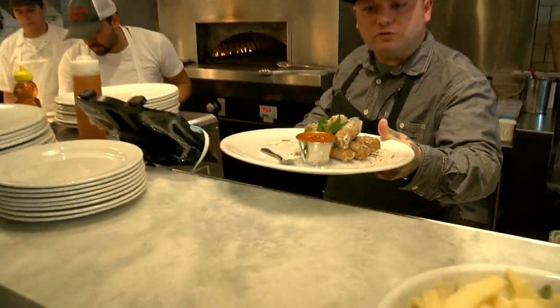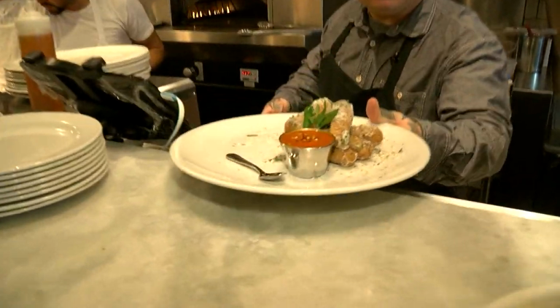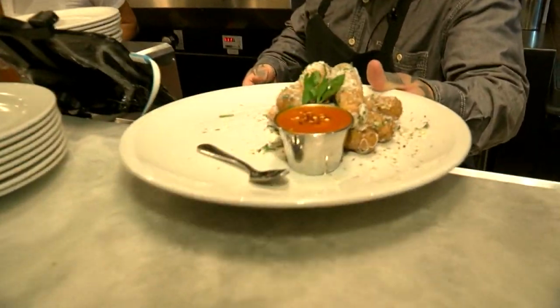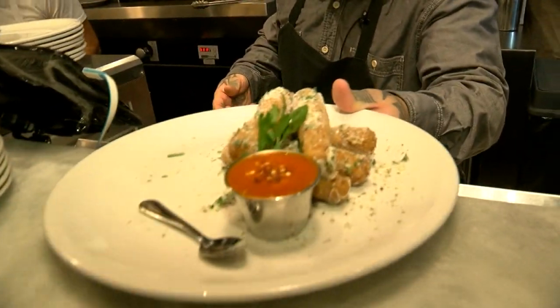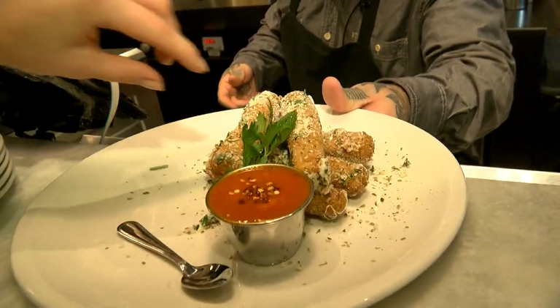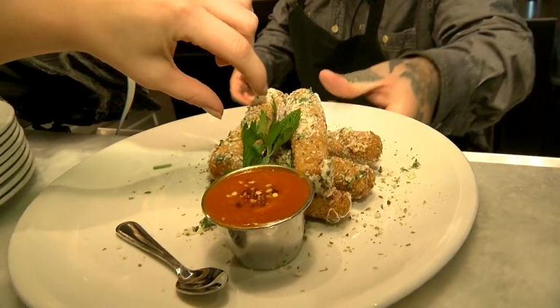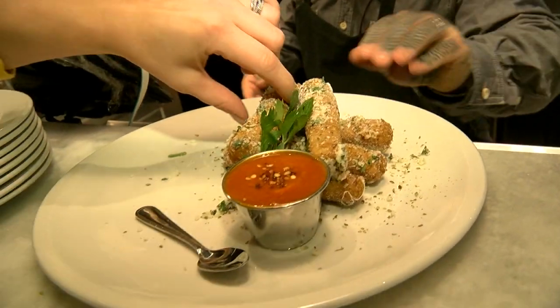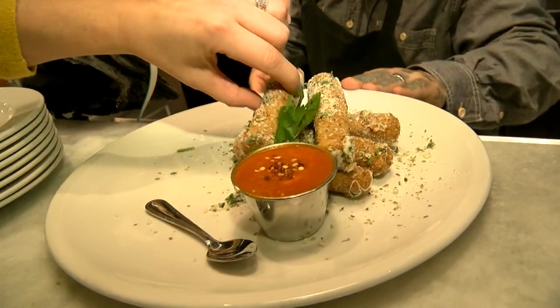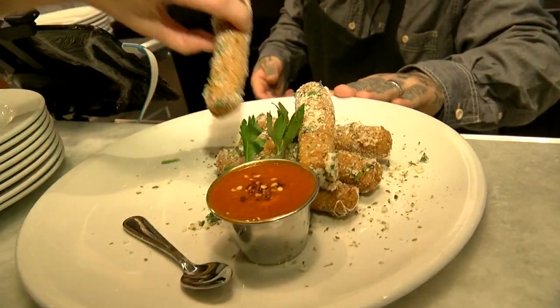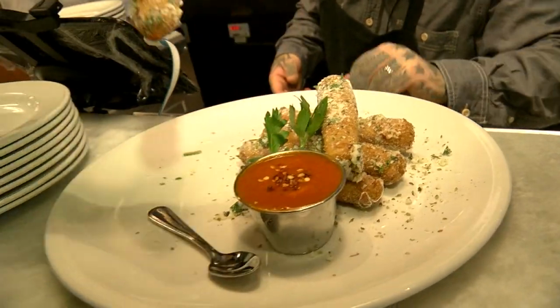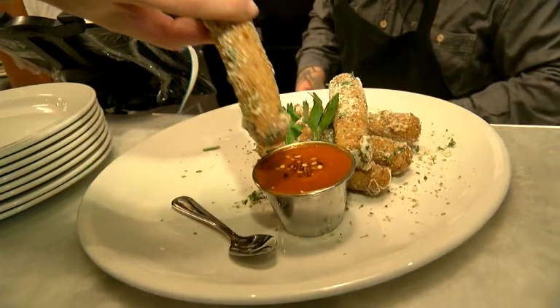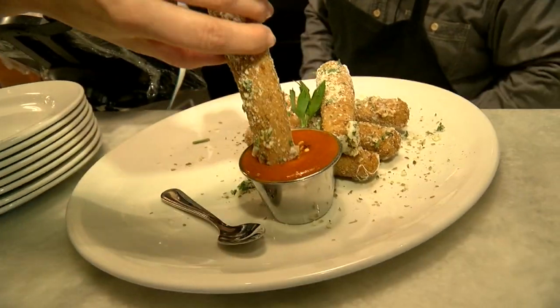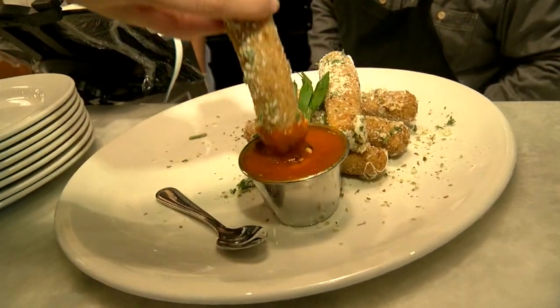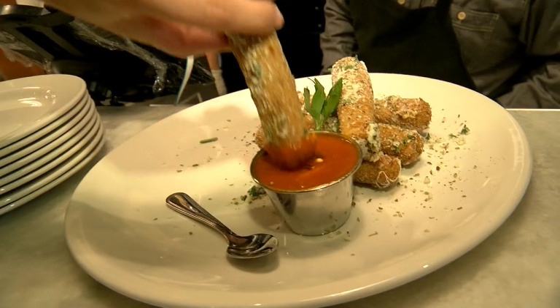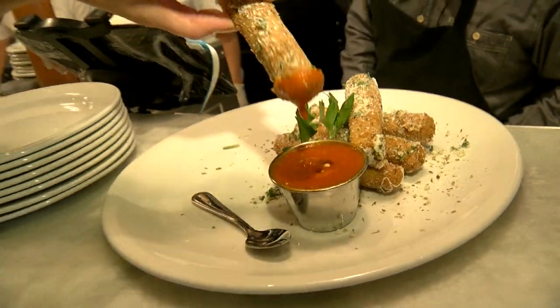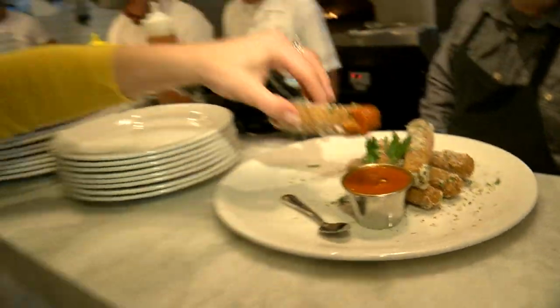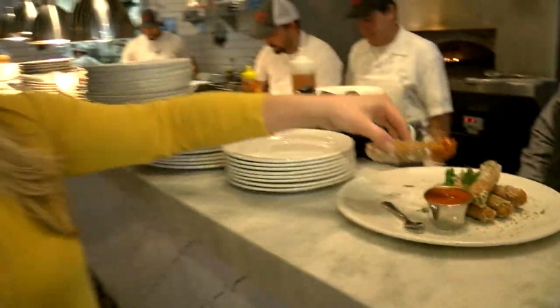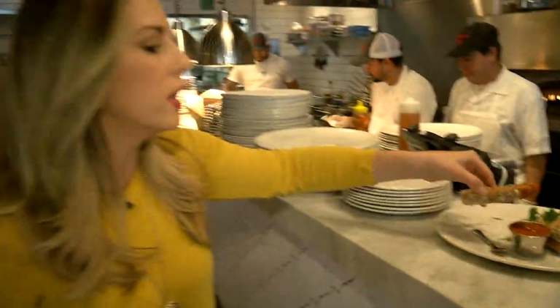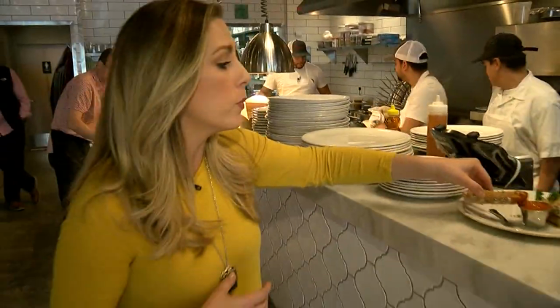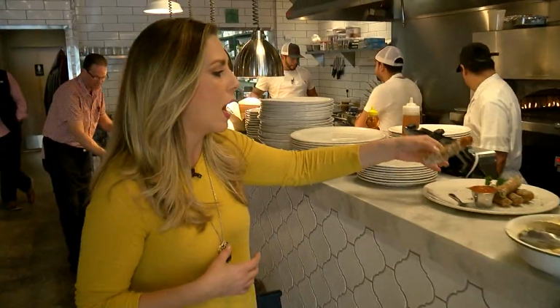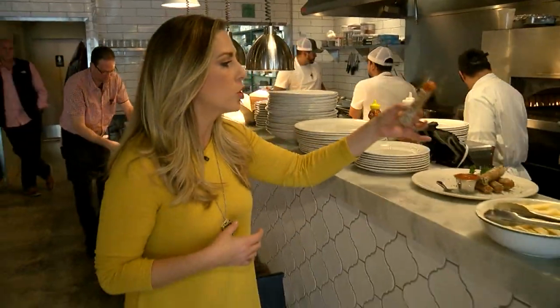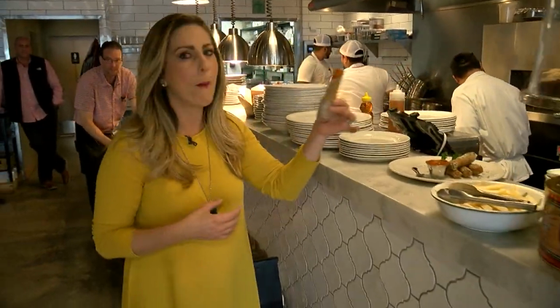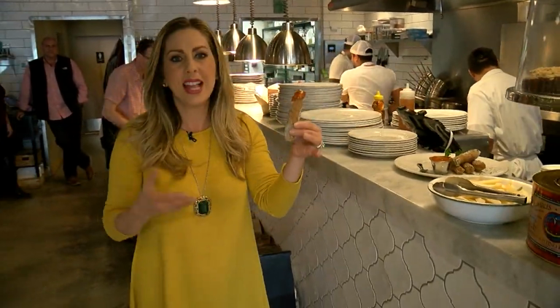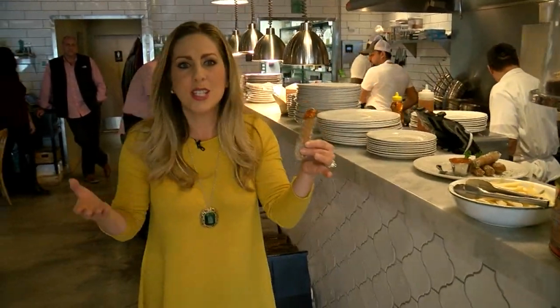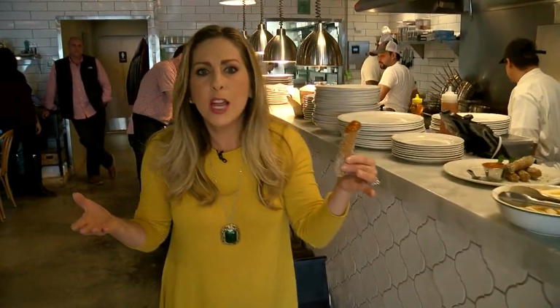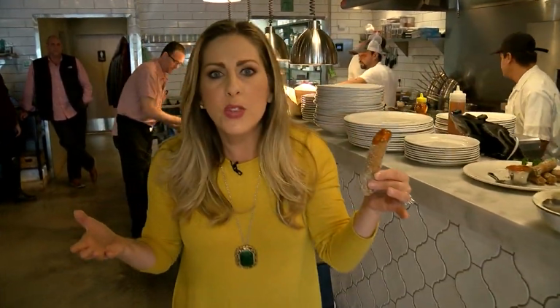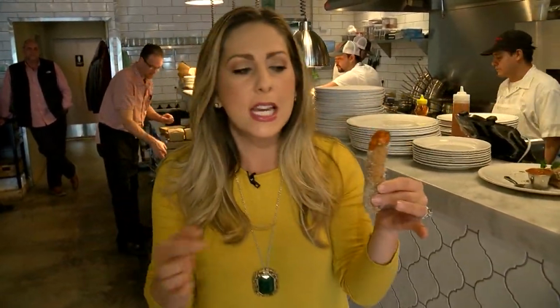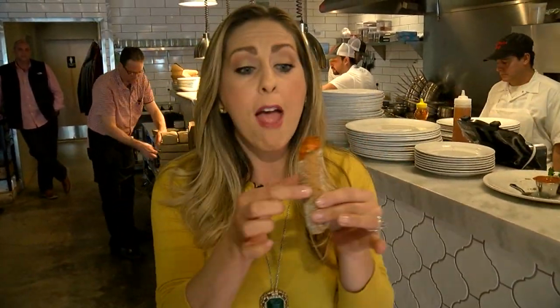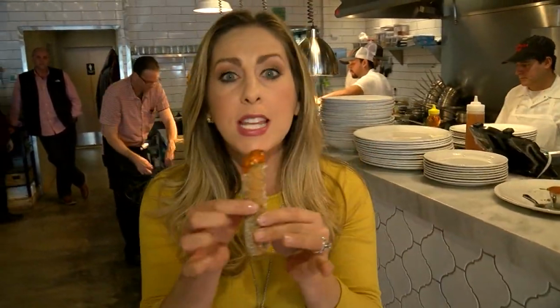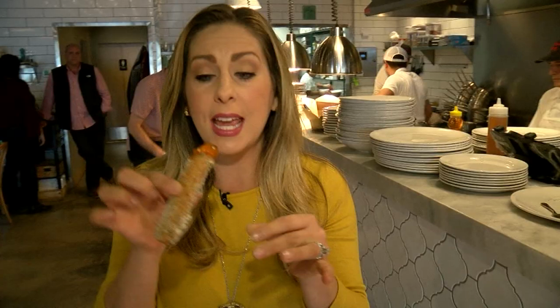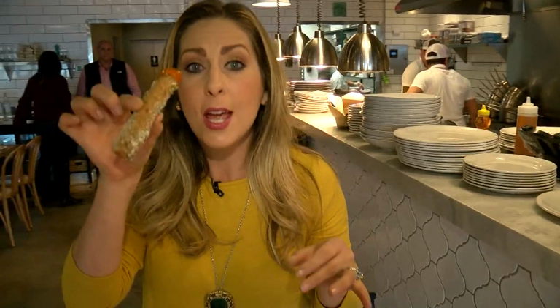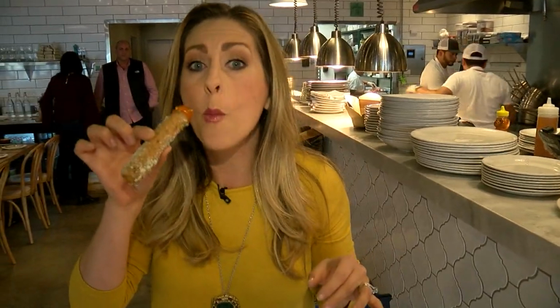Mozzarella sticks? I've heard about these things. The pasta shop in Denville makes them totally from scratch, but that's just how they do things here. Everything homemade.